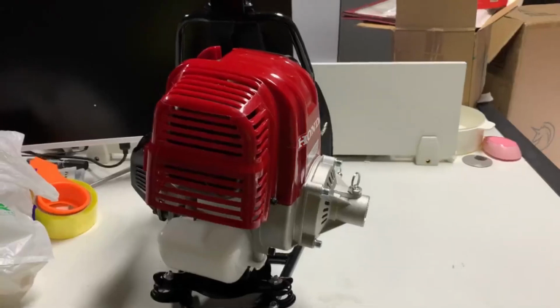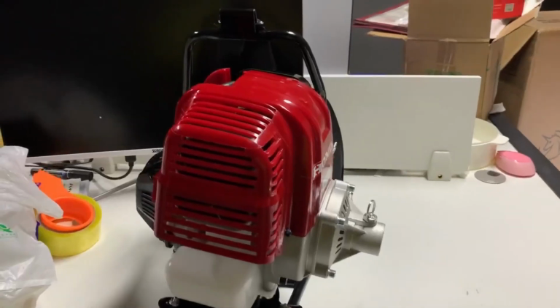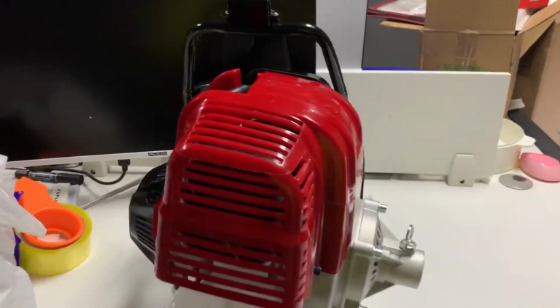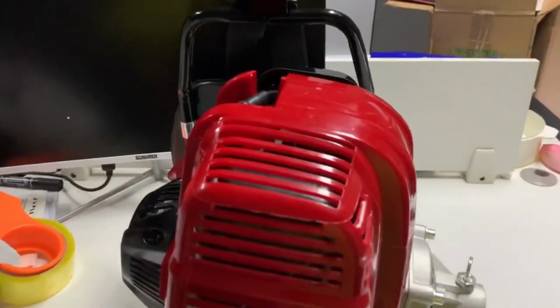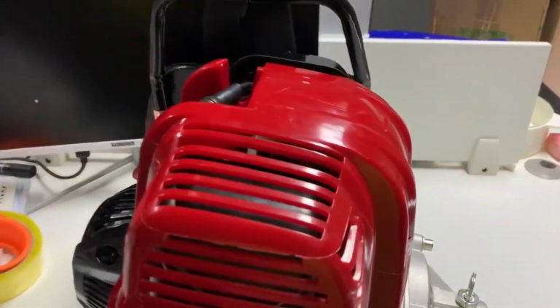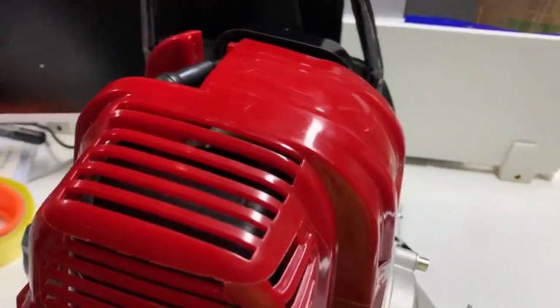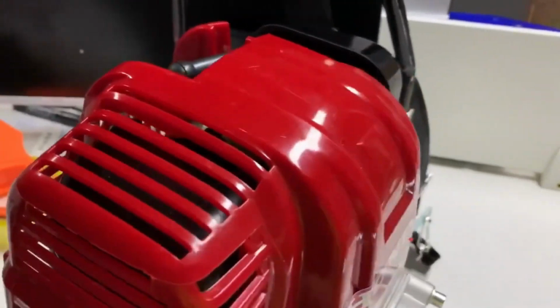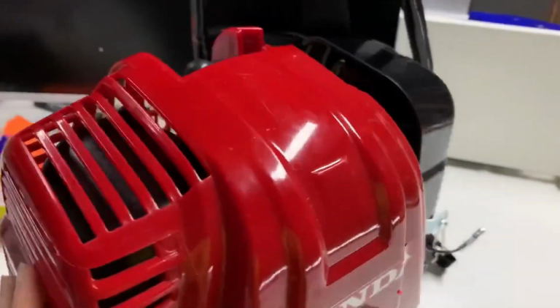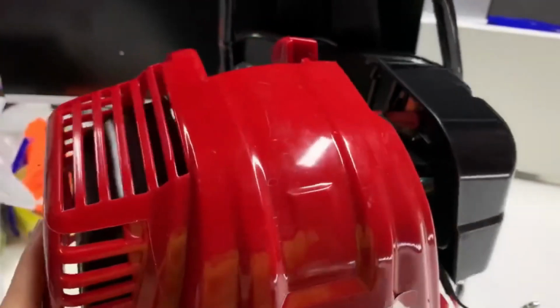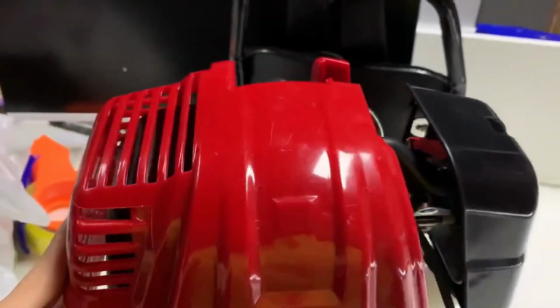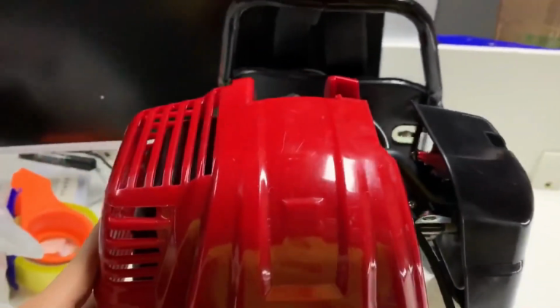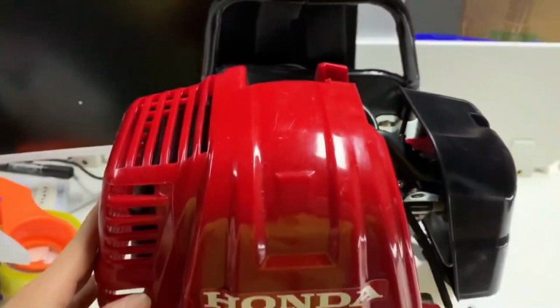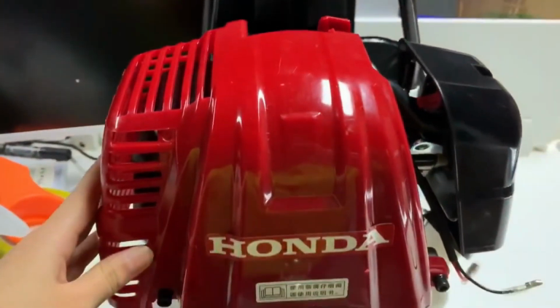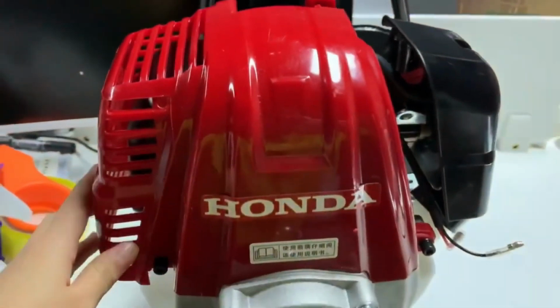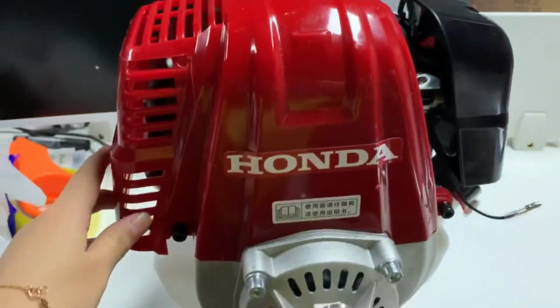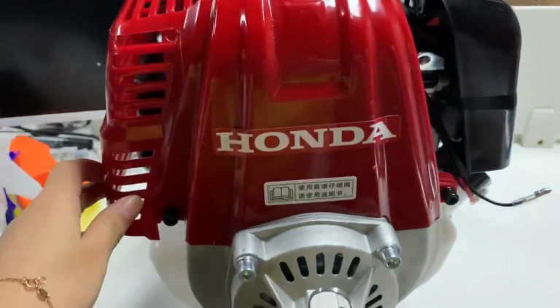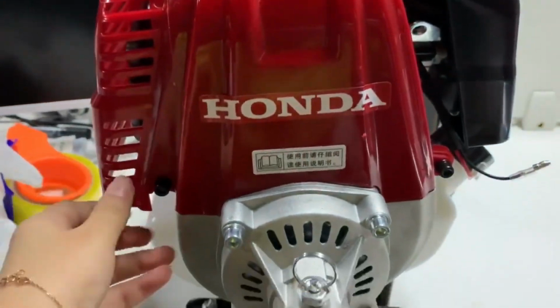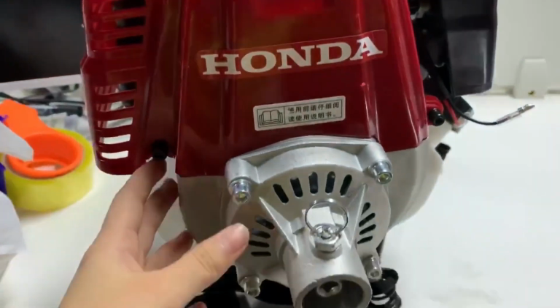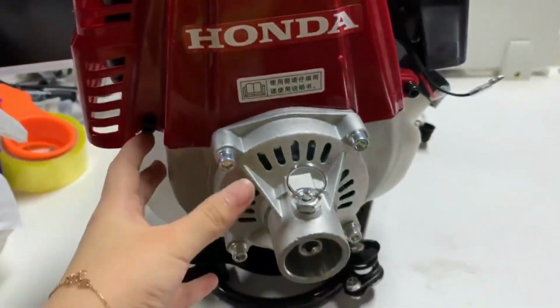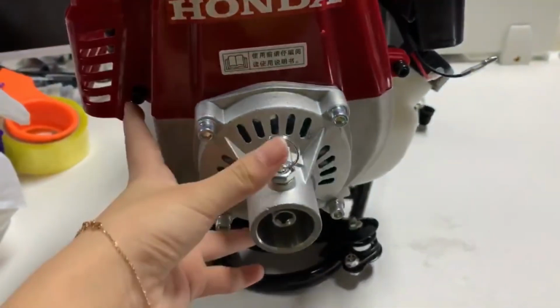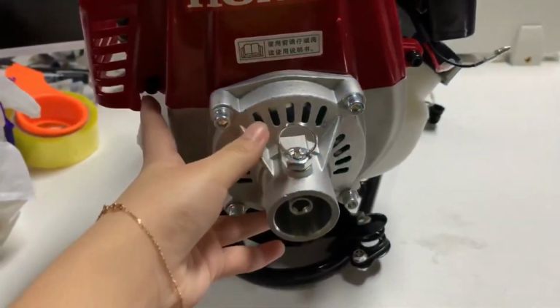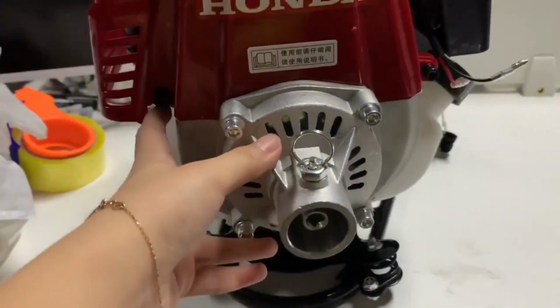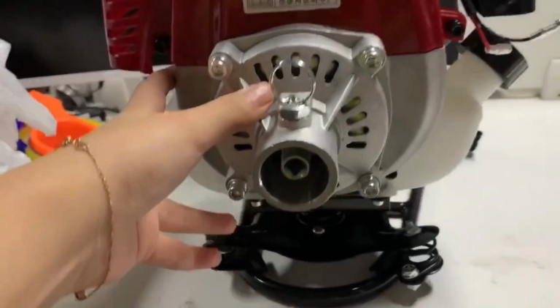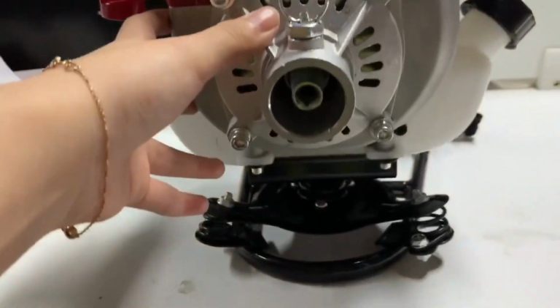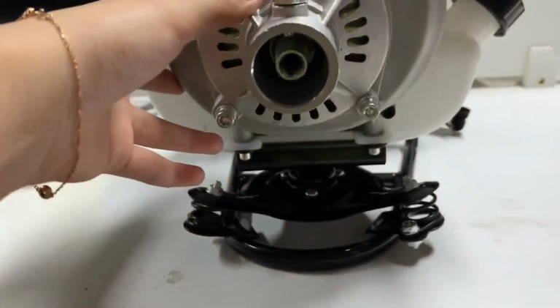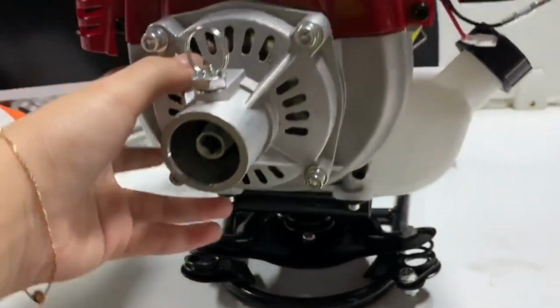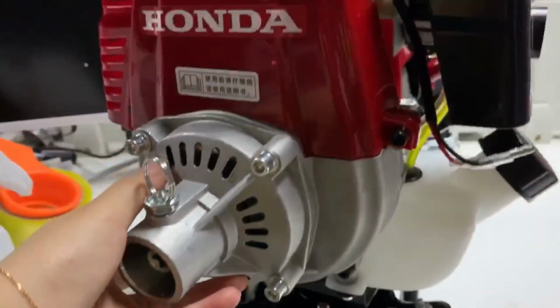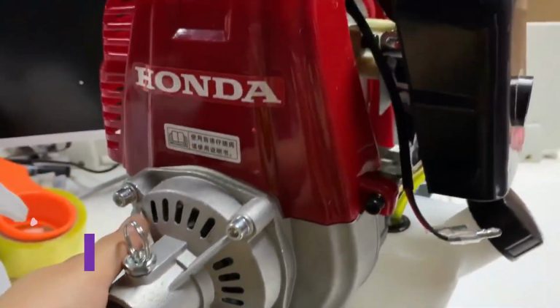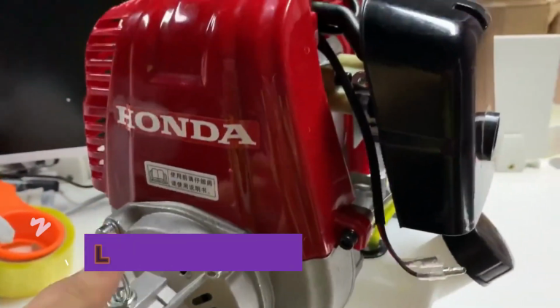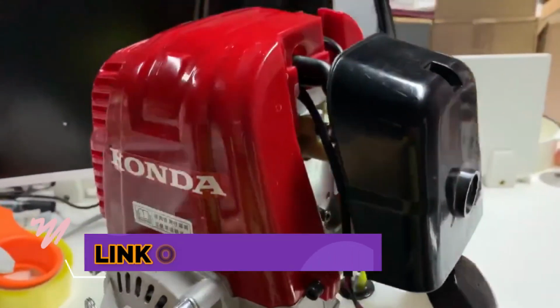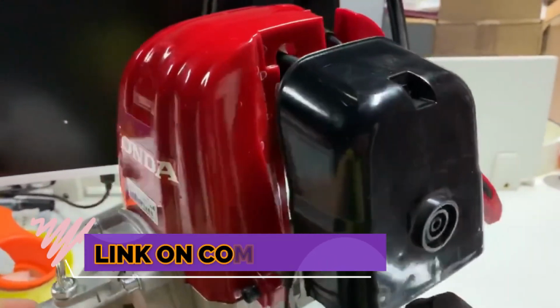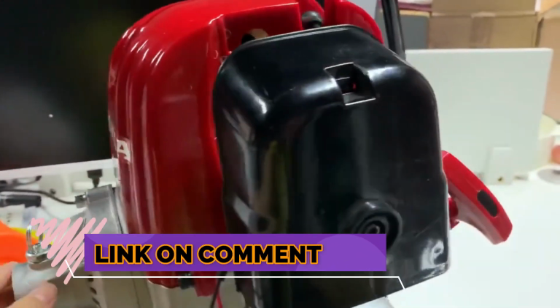Welcome to my channel. In this video I will show you the global version, the original brand new top-selling 4-stroke engine GX35 product on AliExpress, with discount price. Check discount price and buy from the link in the comment box below.